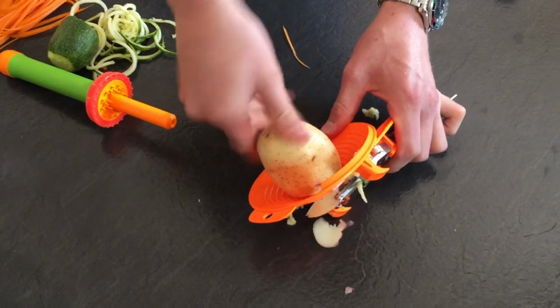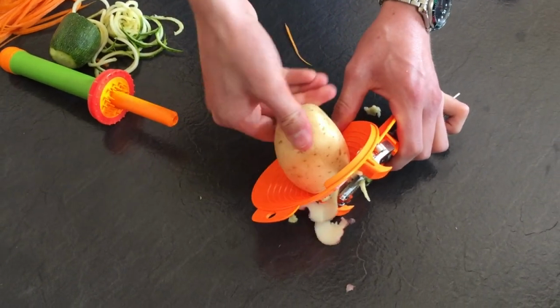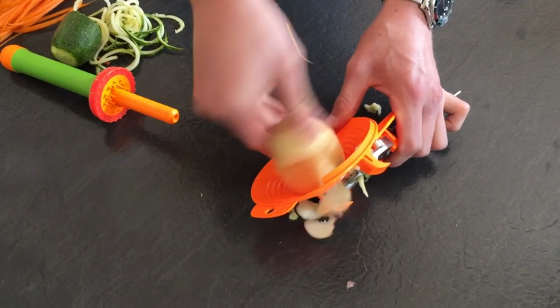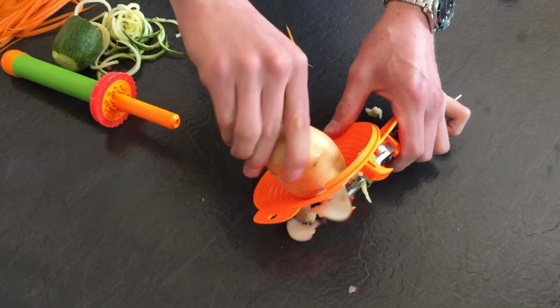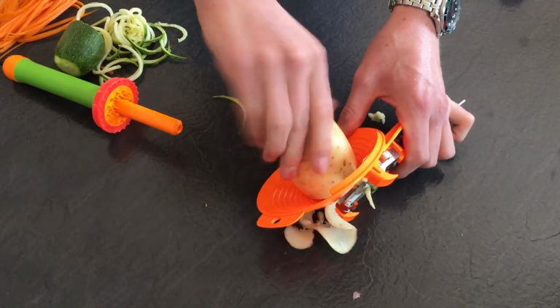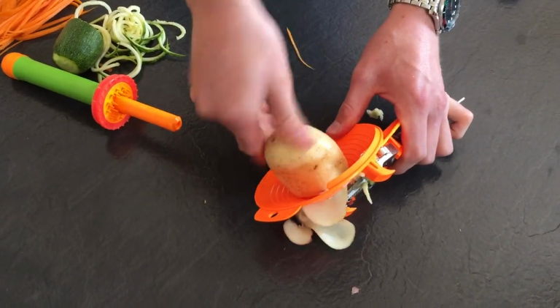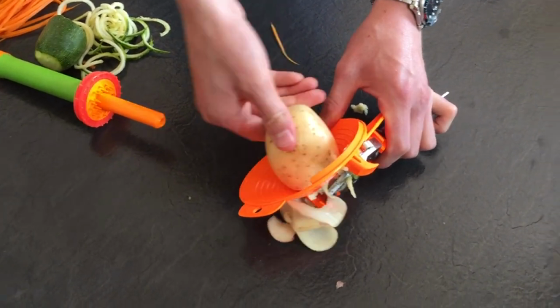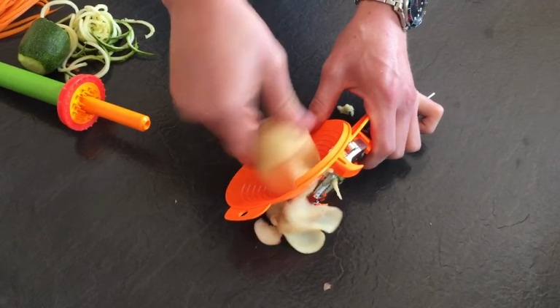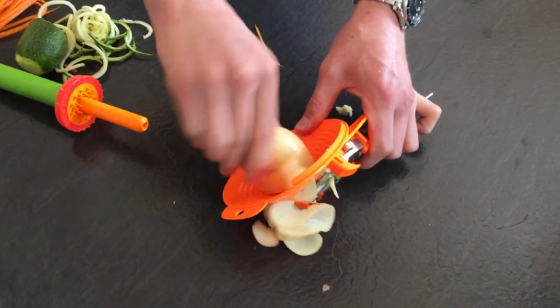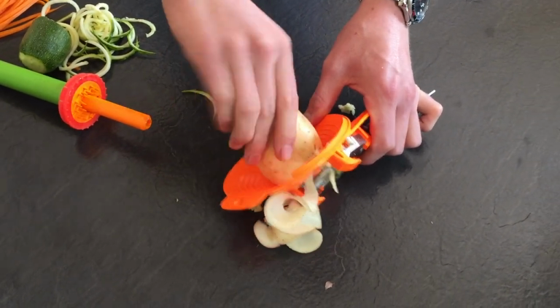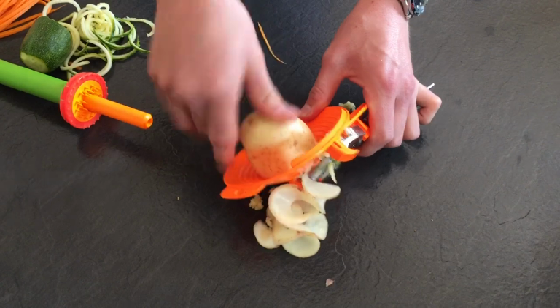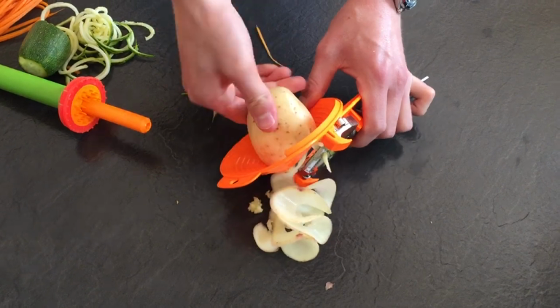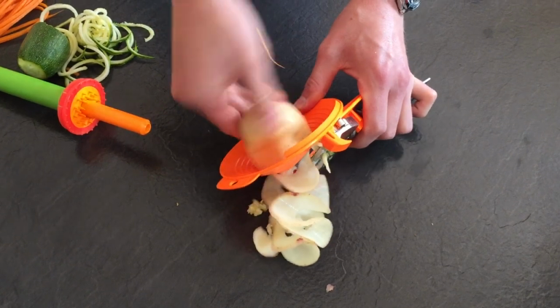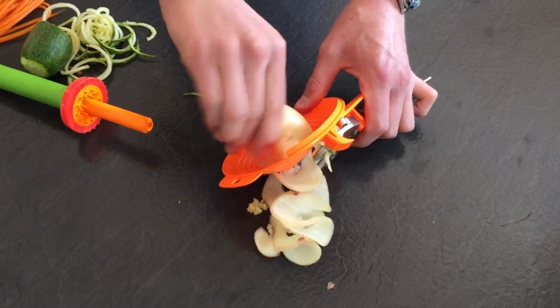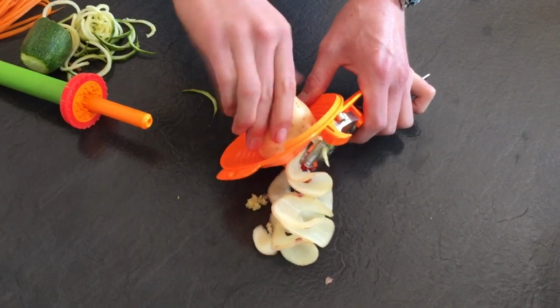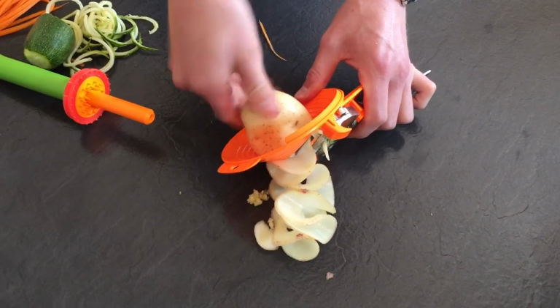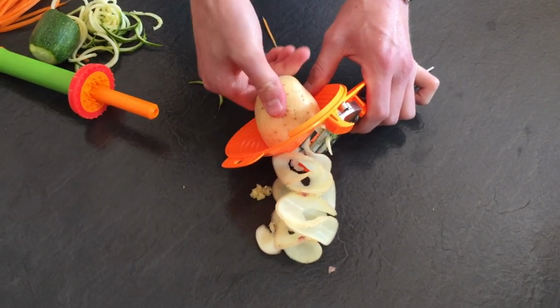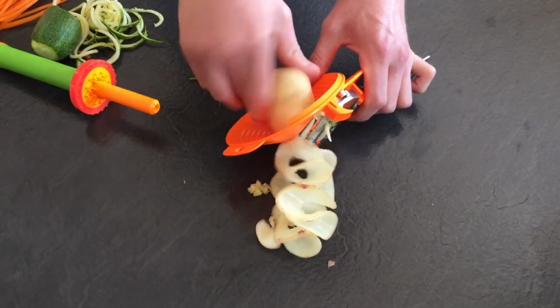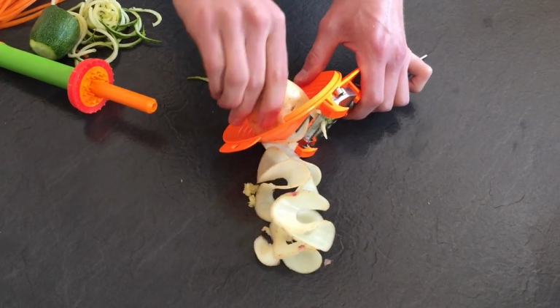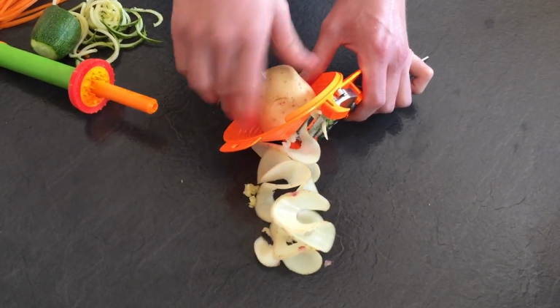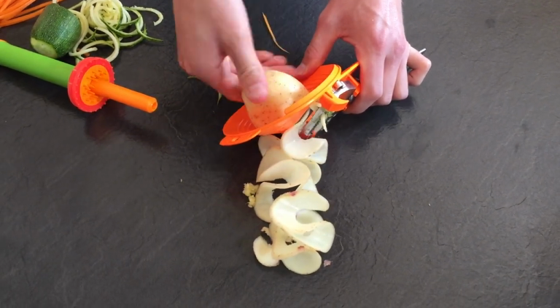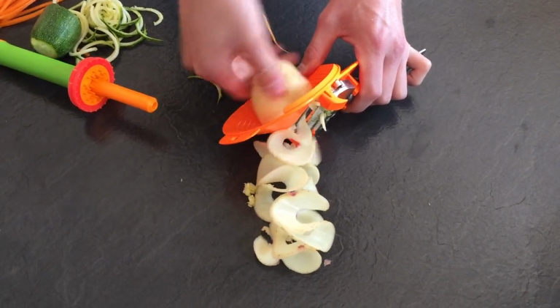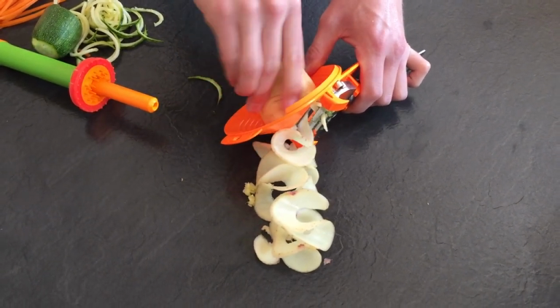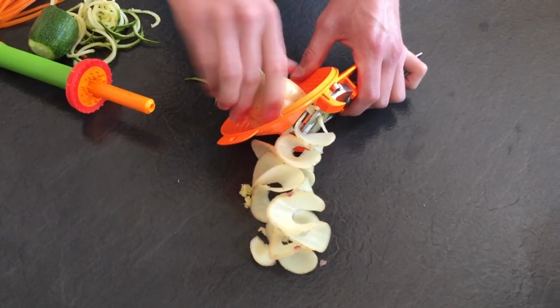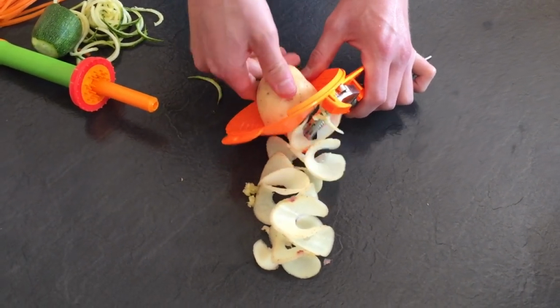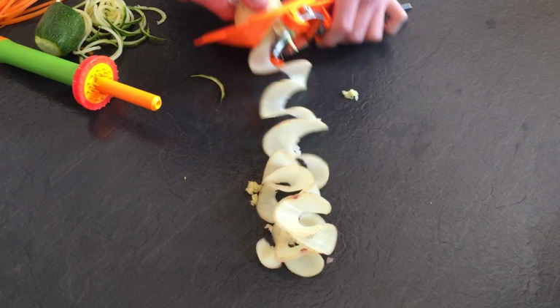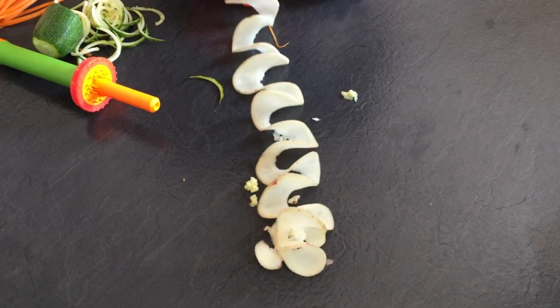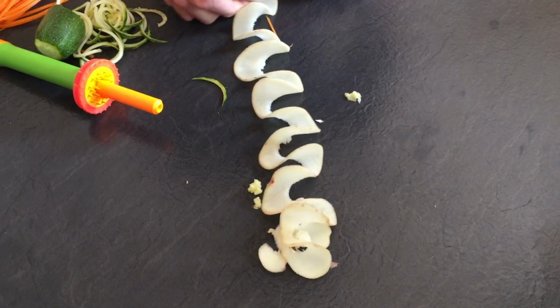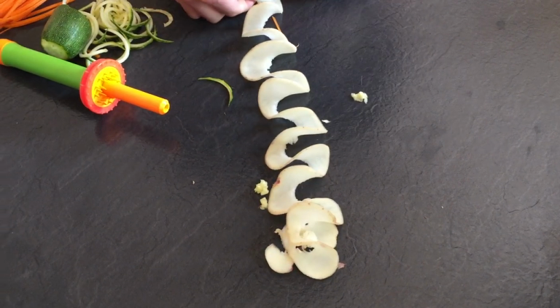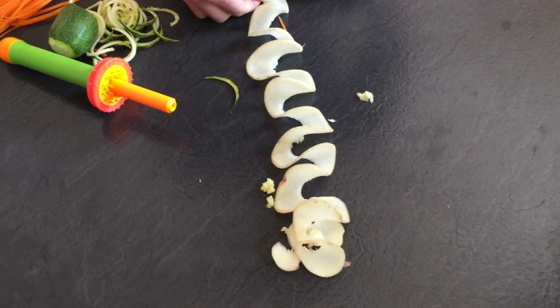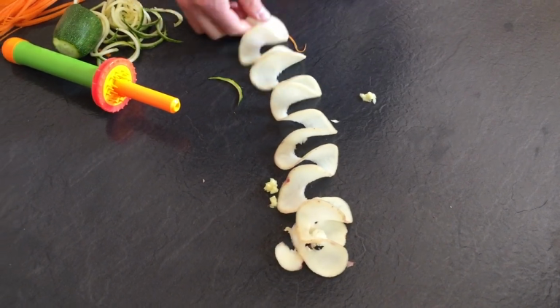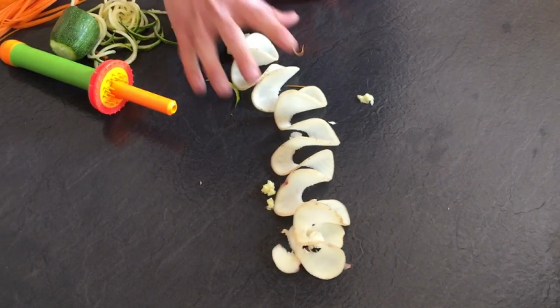Now with these, pop them in the oven at 185 degrees, add a little bit of black pepper and rock salt, a nice flavour of garlic oil or chilli oil — 15 minutes in the oven and you're going to have amazing crisps.